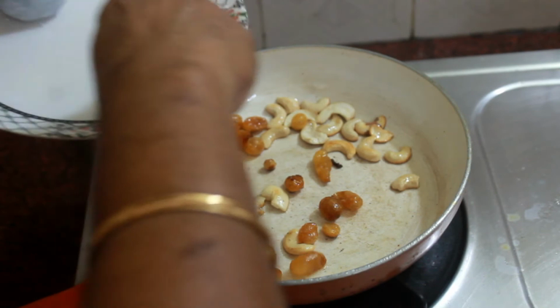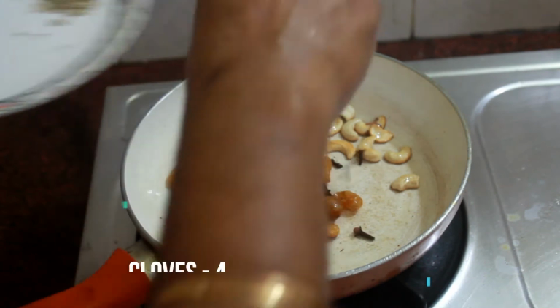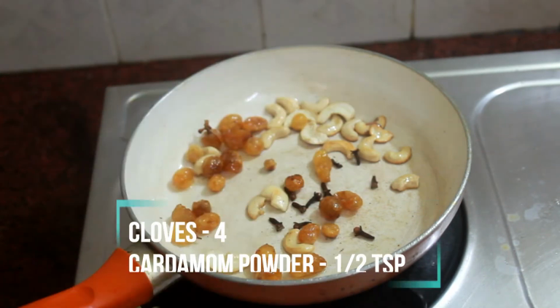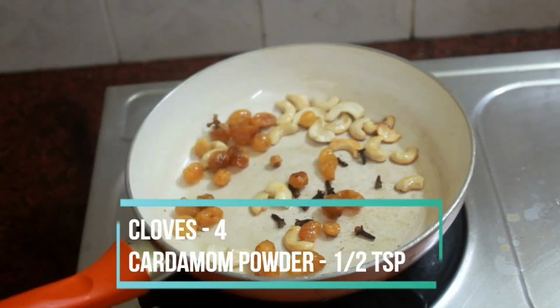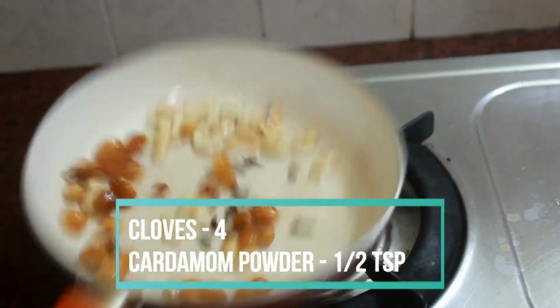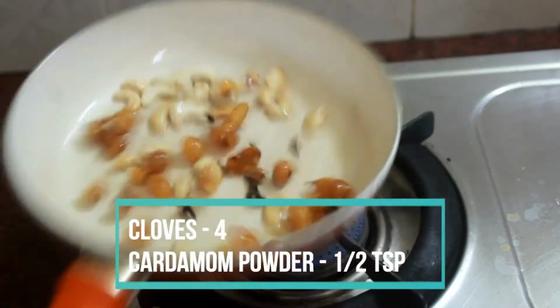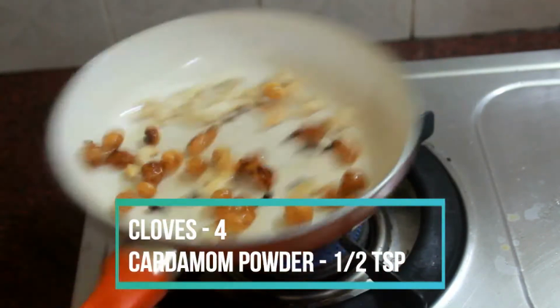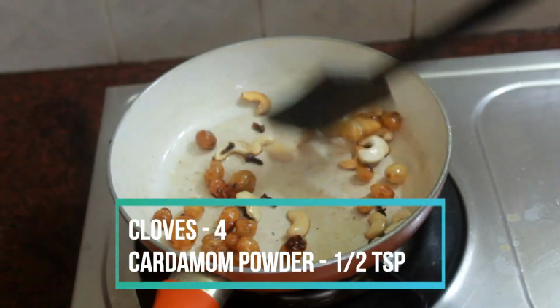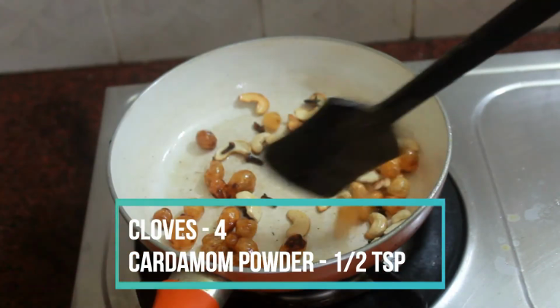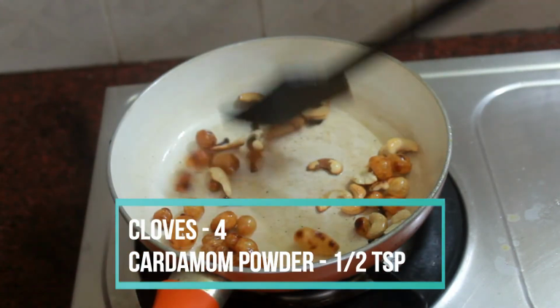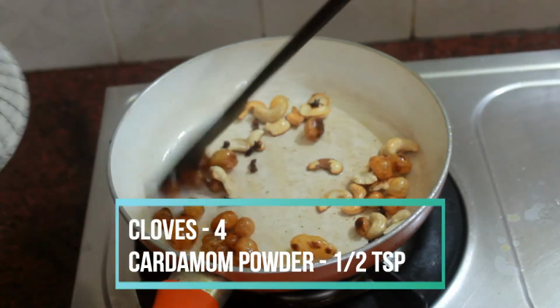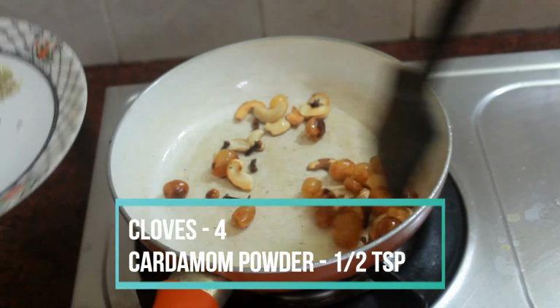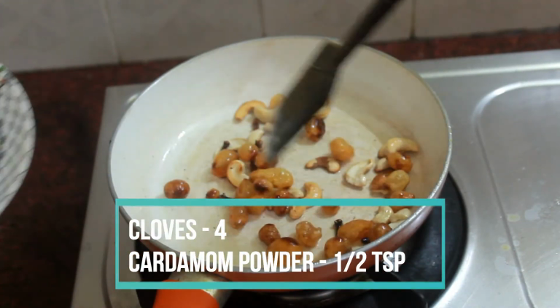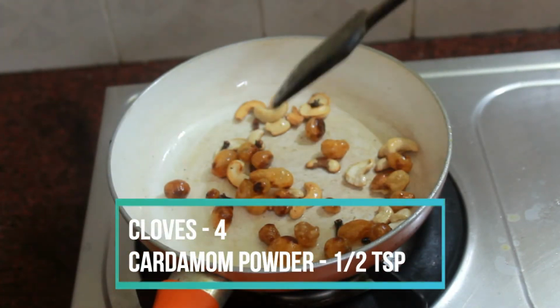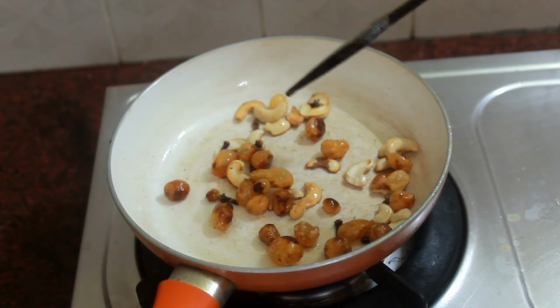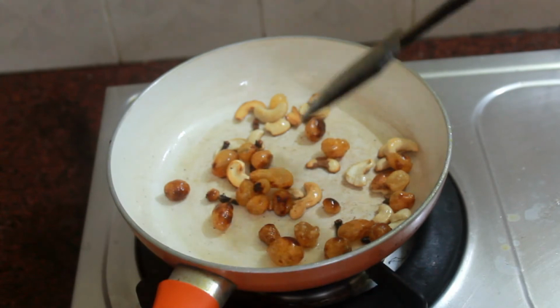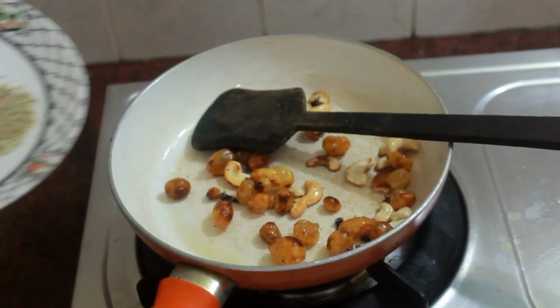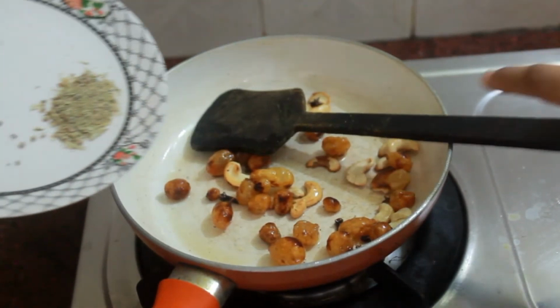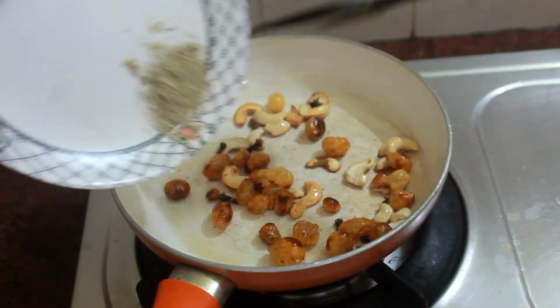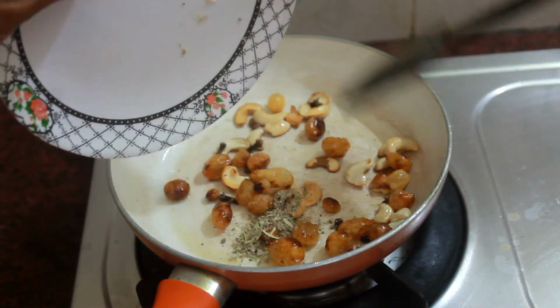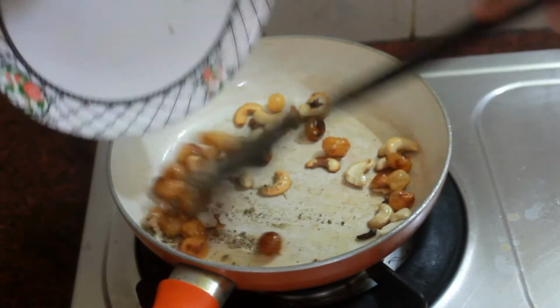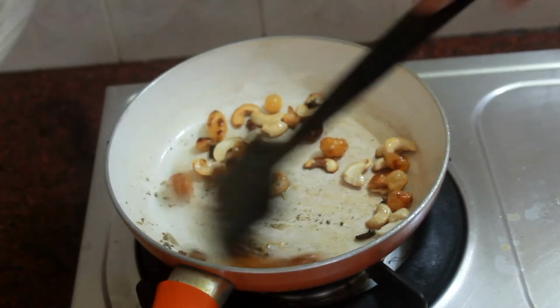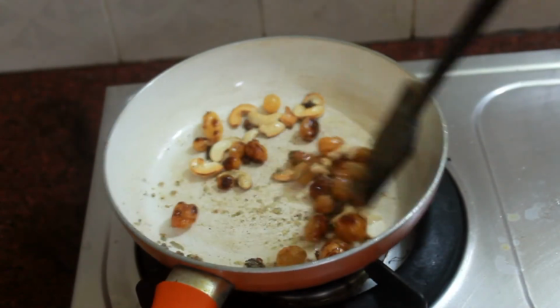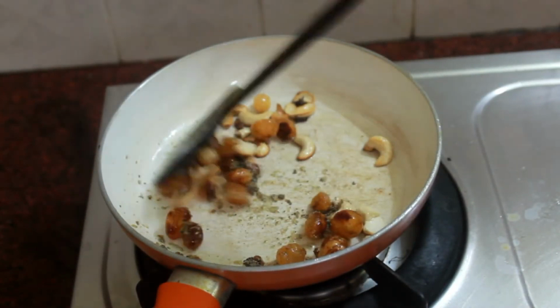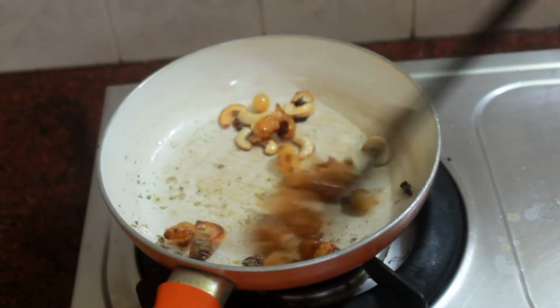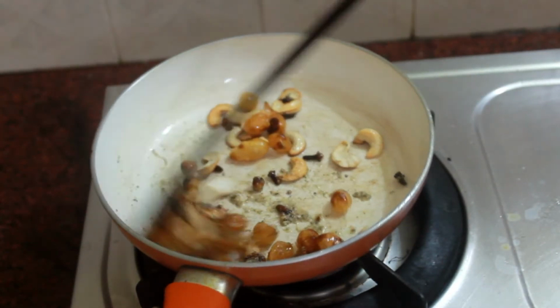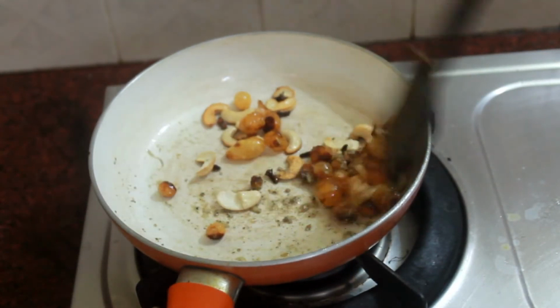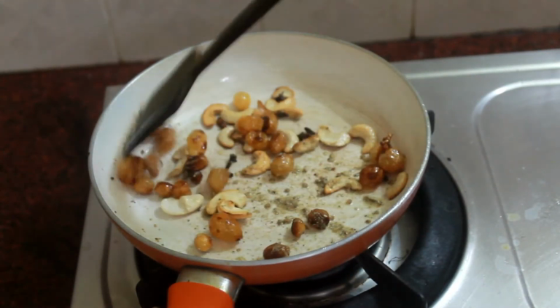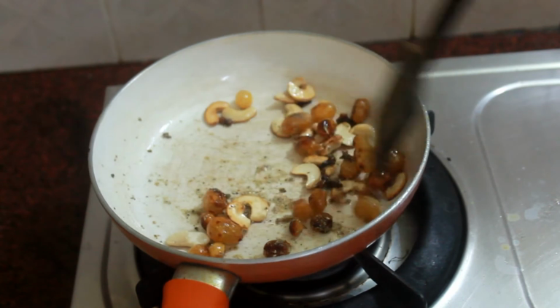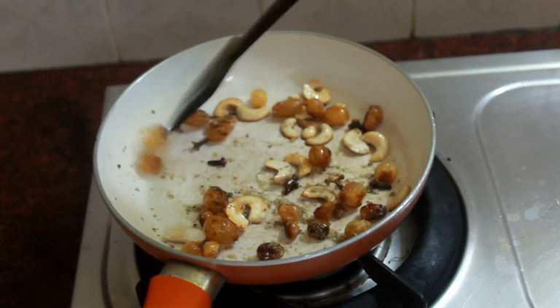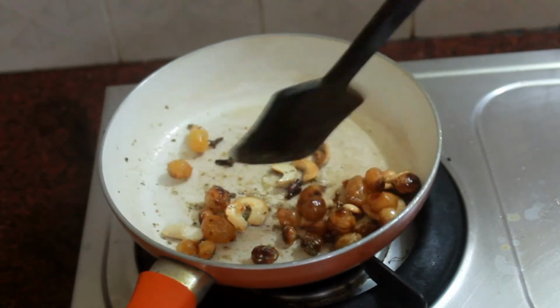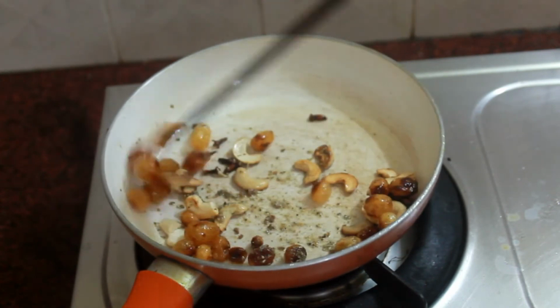After that add in your kishmish and fry it. After that add in your cloves and cardamom powder and give it a quick mix. Now pour this whole thing over the cooked Pongal.